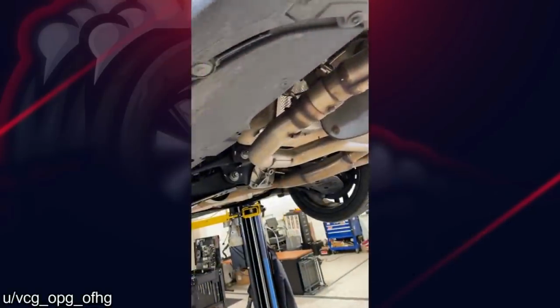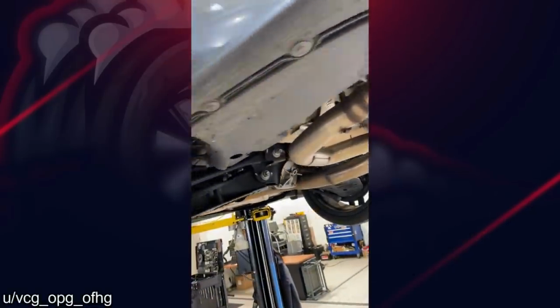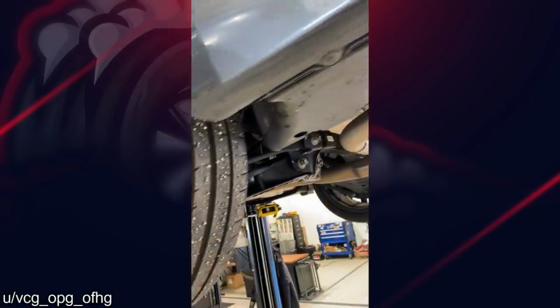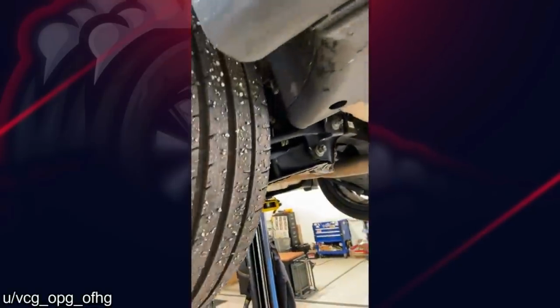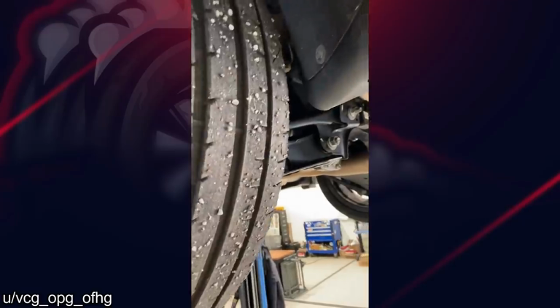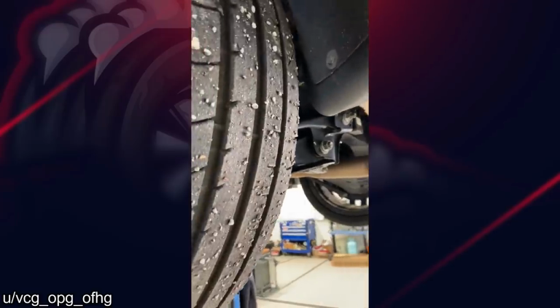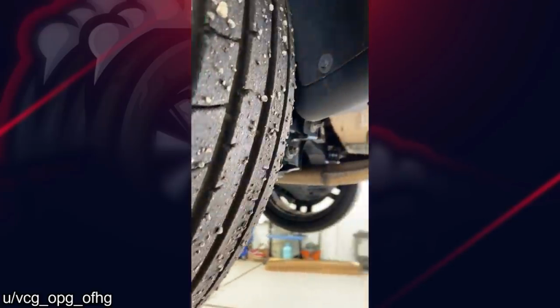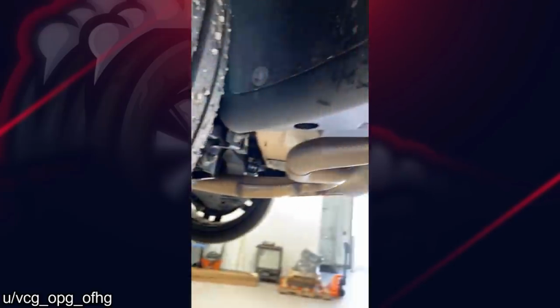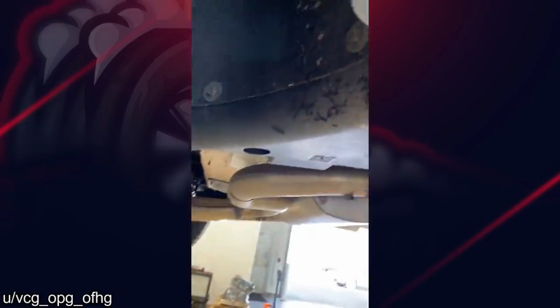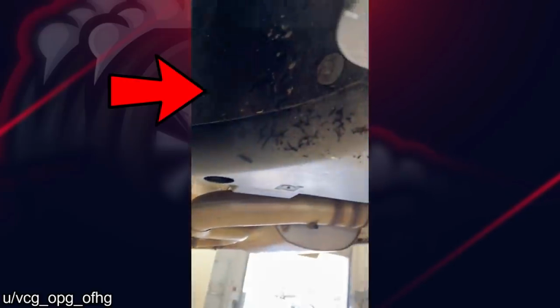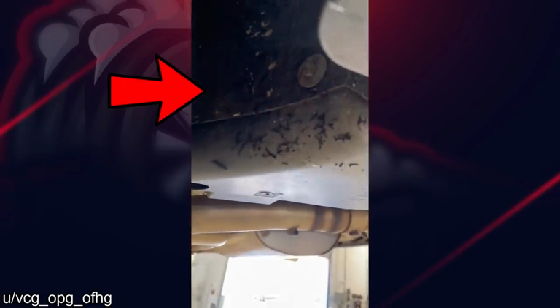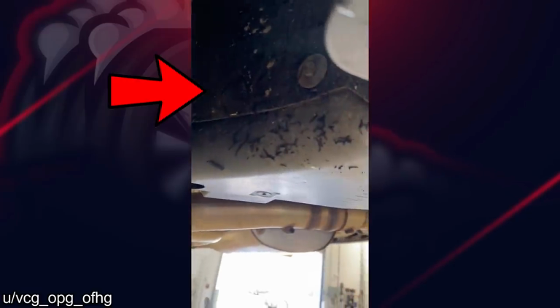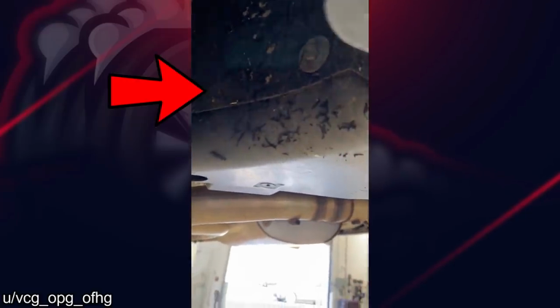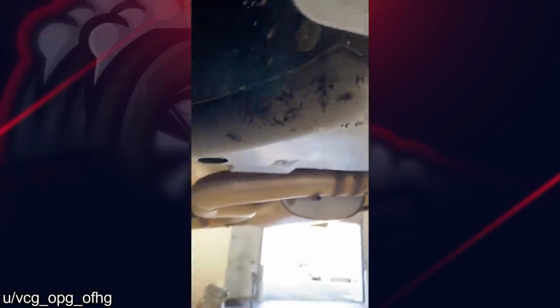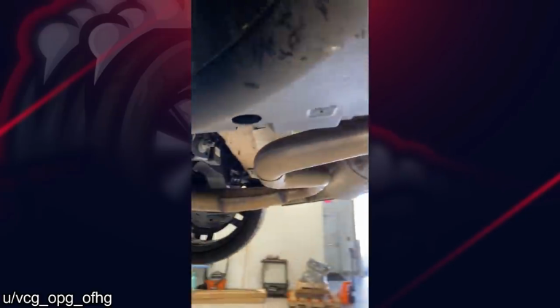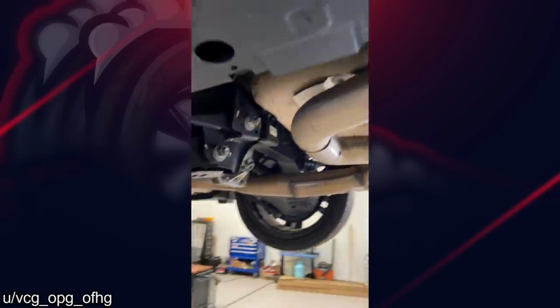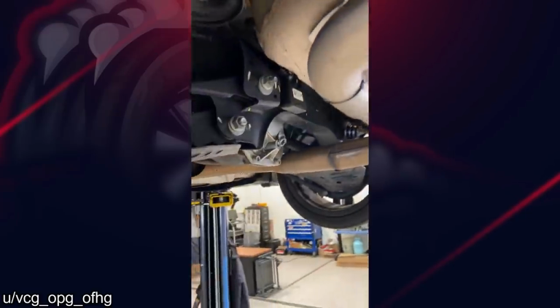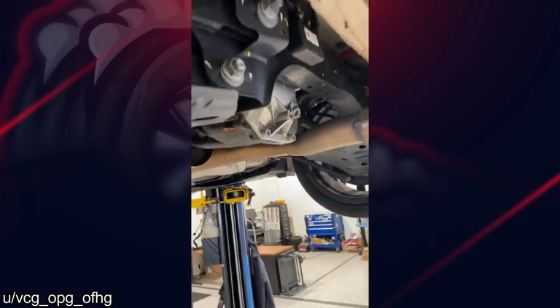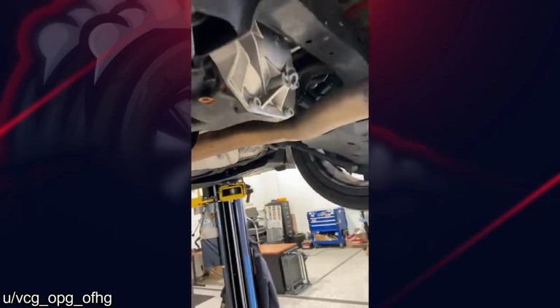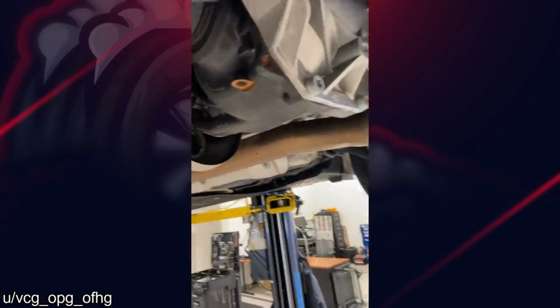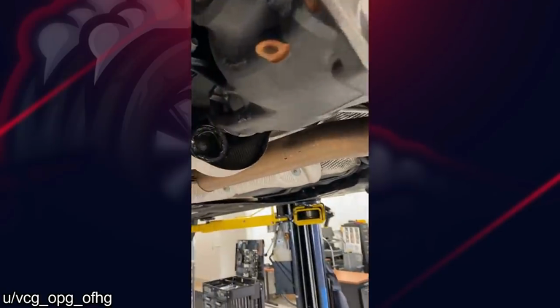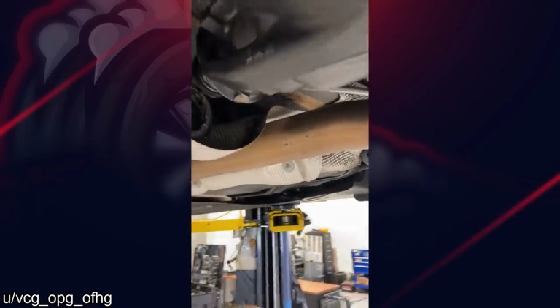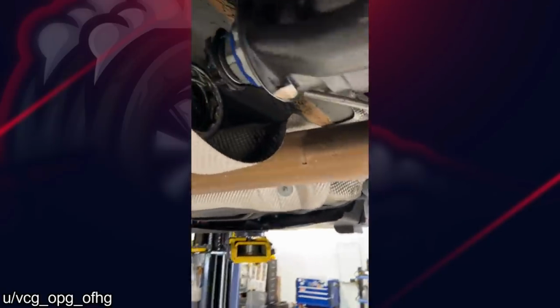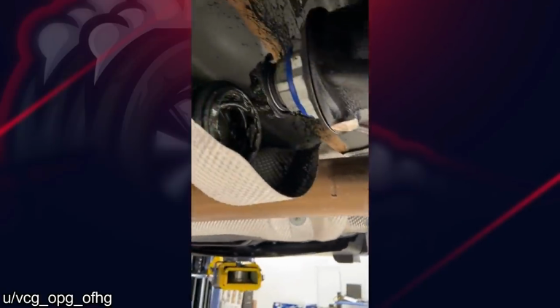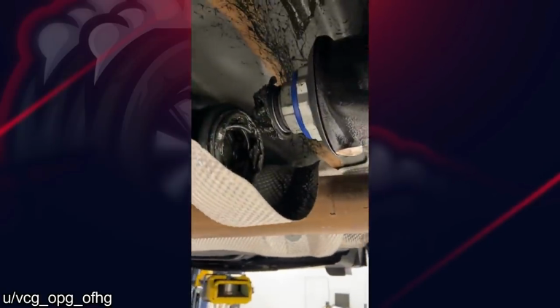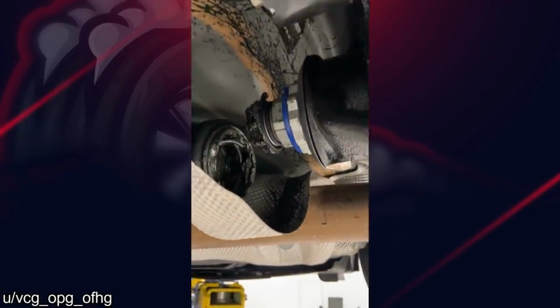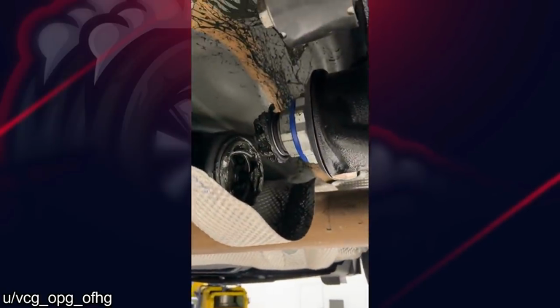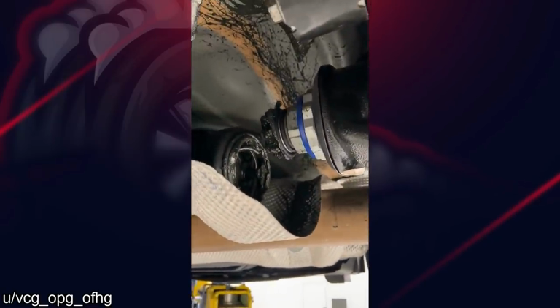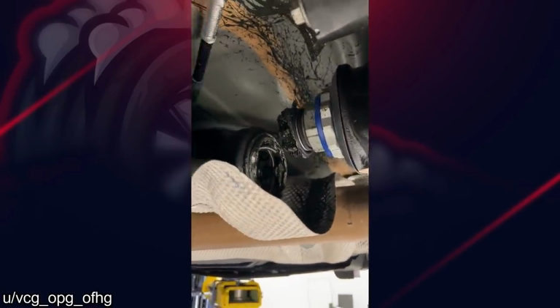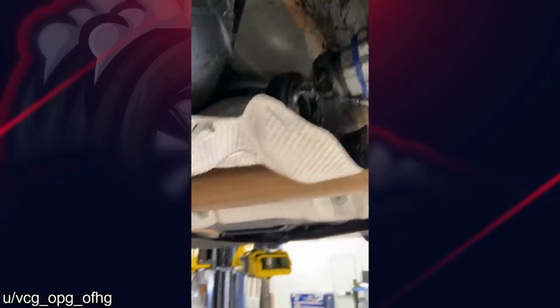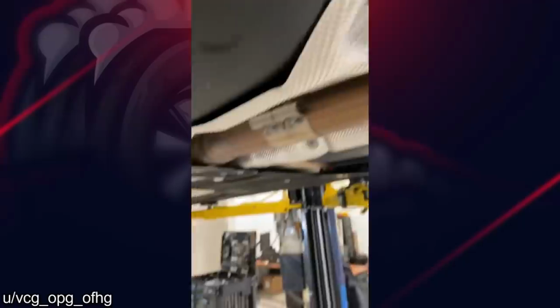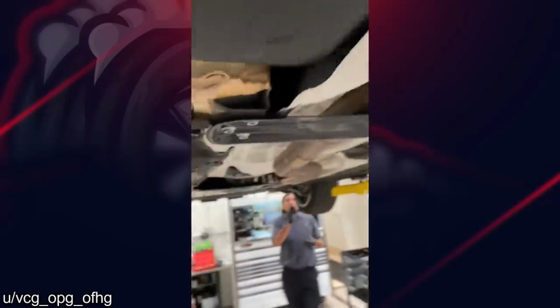Customer states: I was driving normally, then heard a pop, and now my car won't move. I'm just gonna guess, but they probably want this covered under warranty.